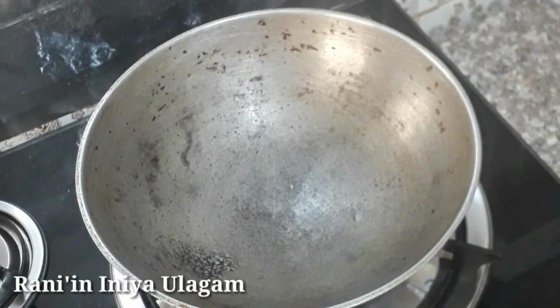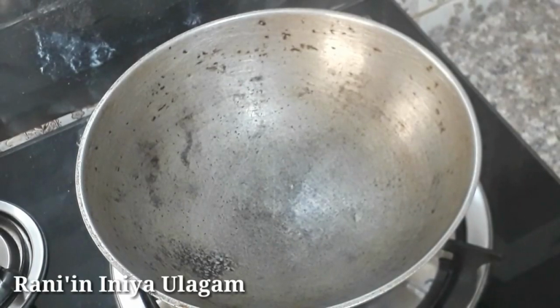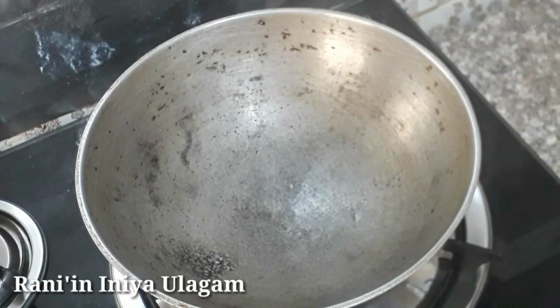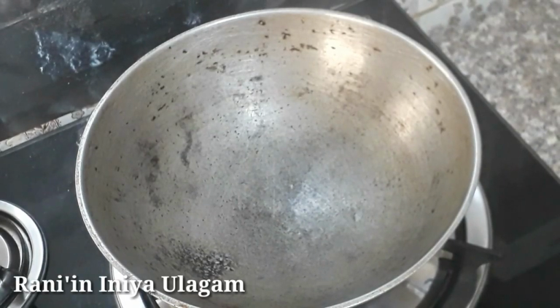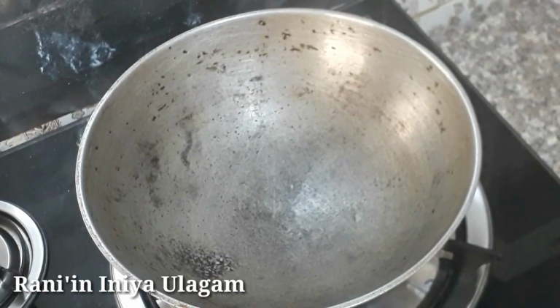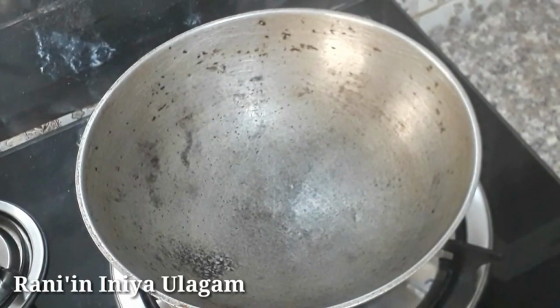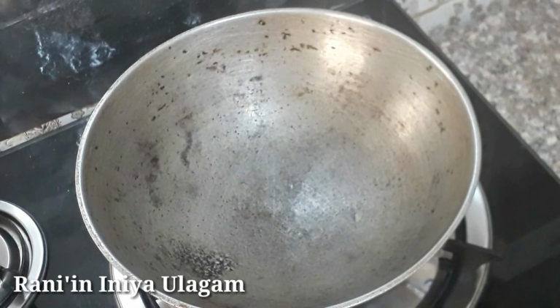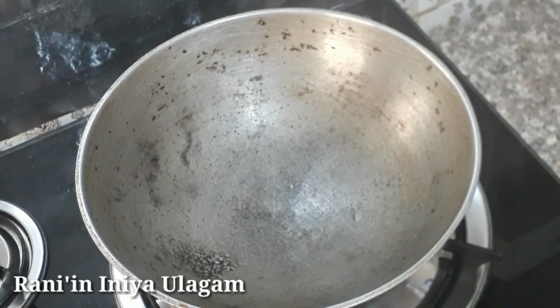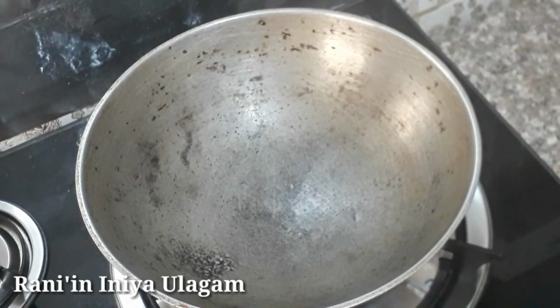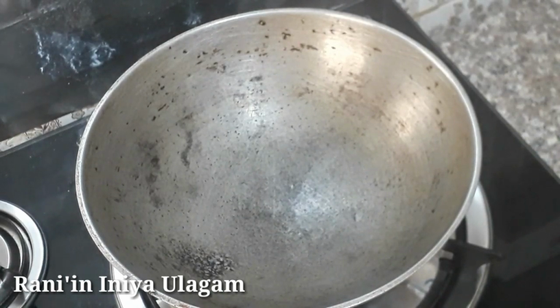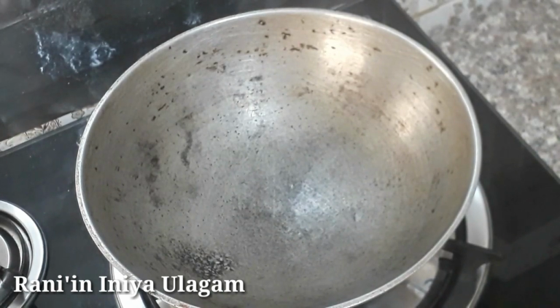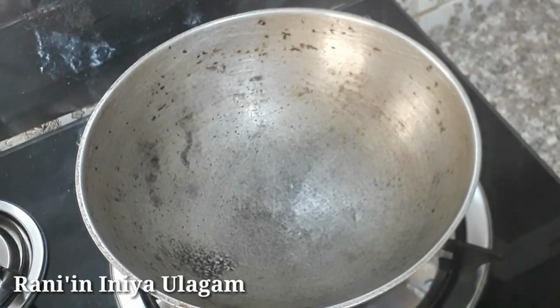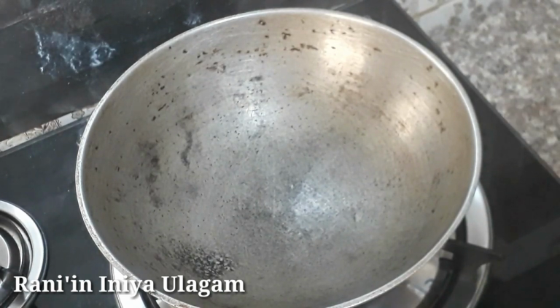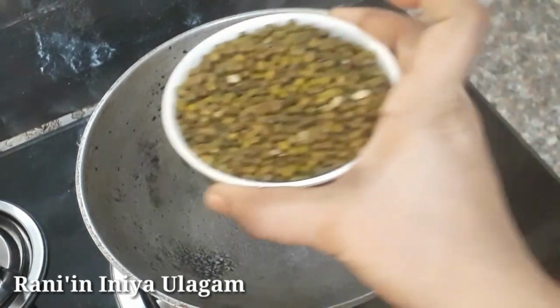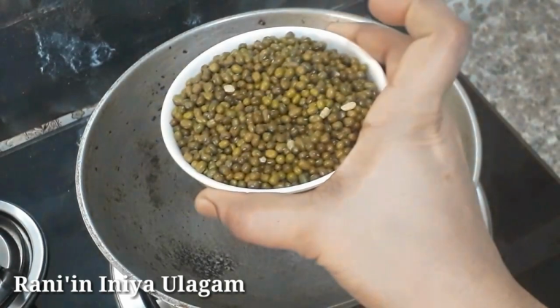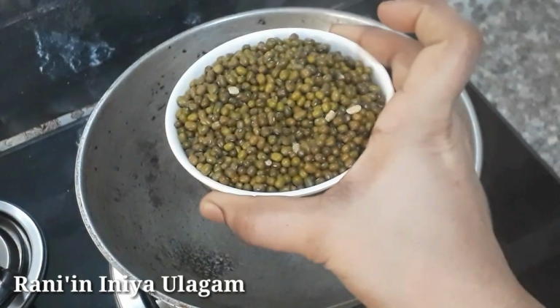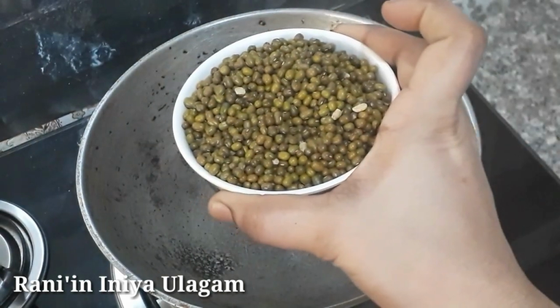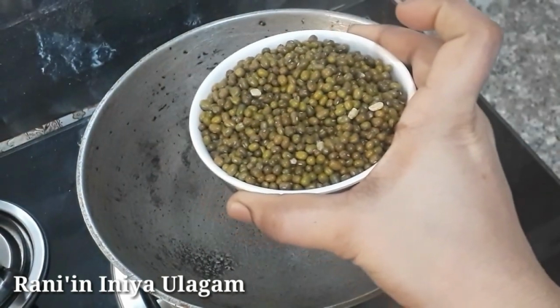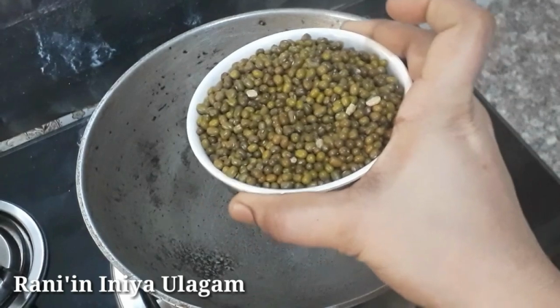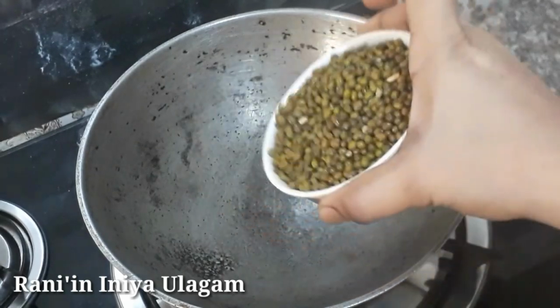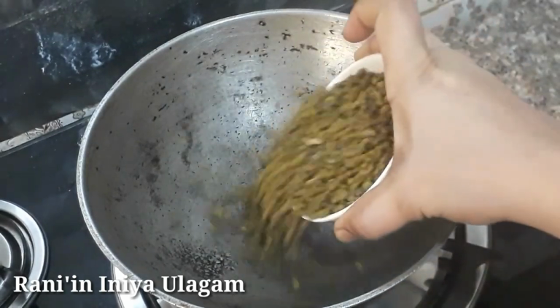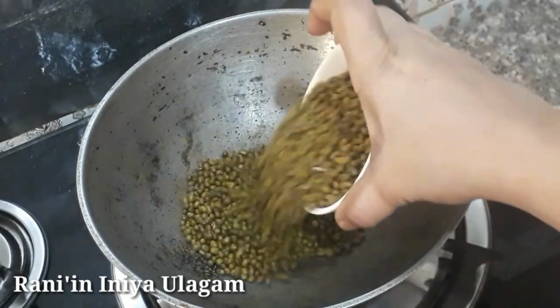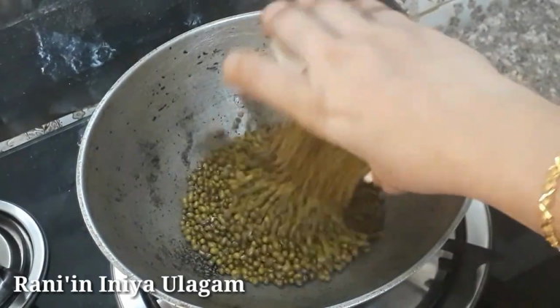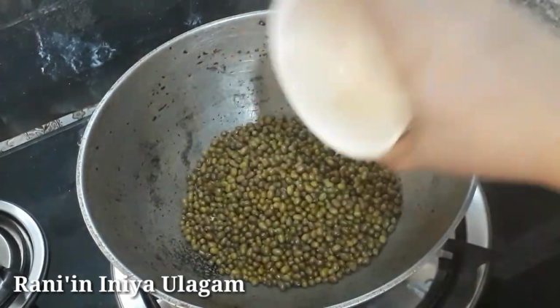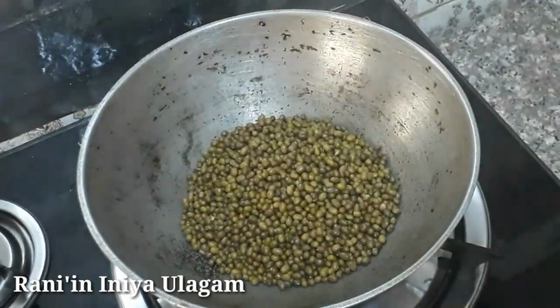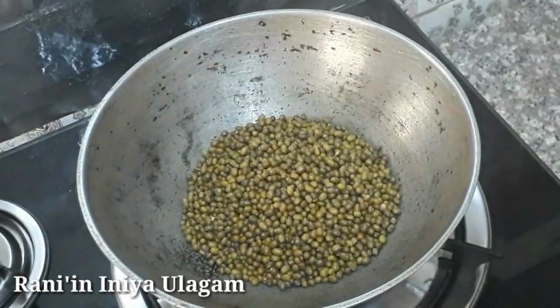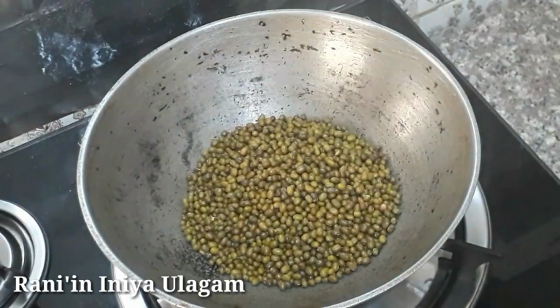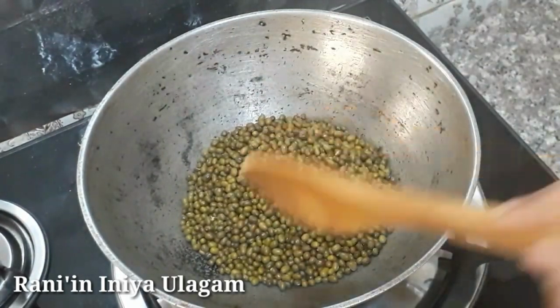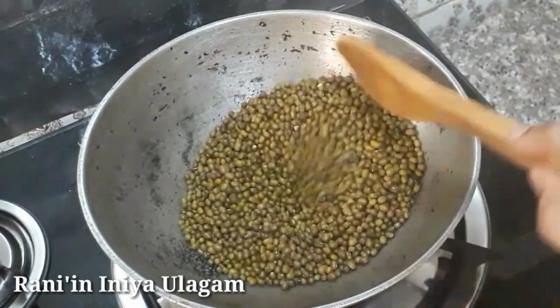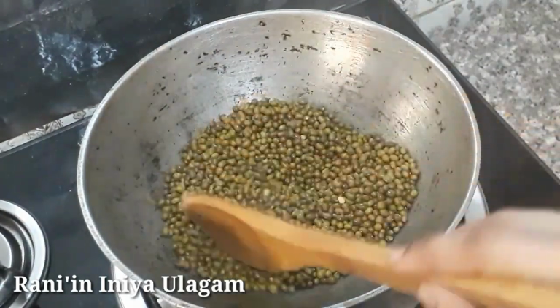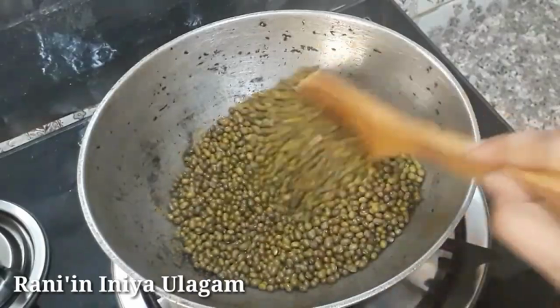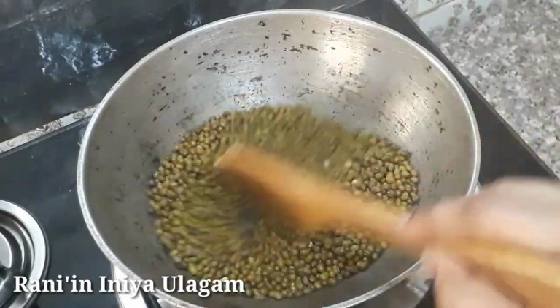First, add some paste in a bowl. Add 1 cup of paste. Add 4 beer in a bowl.